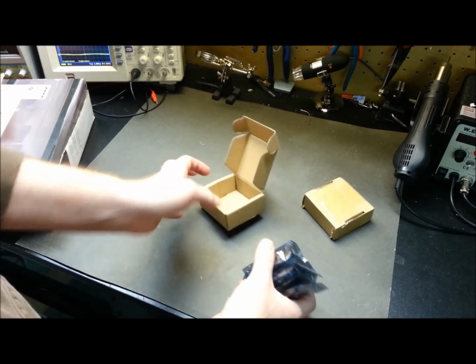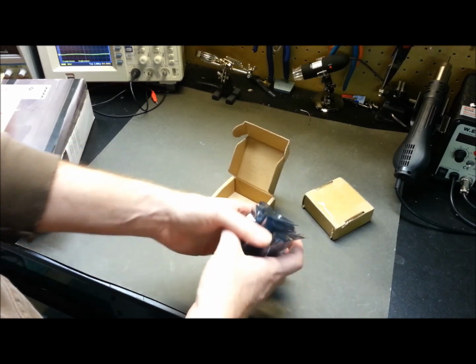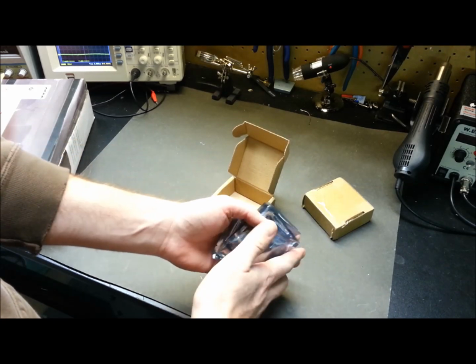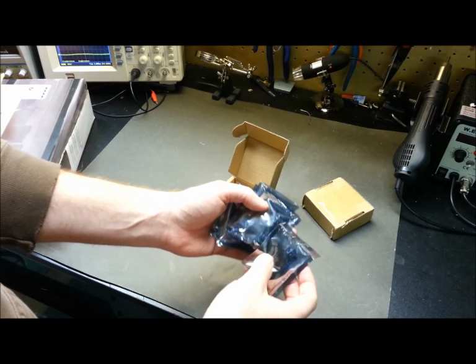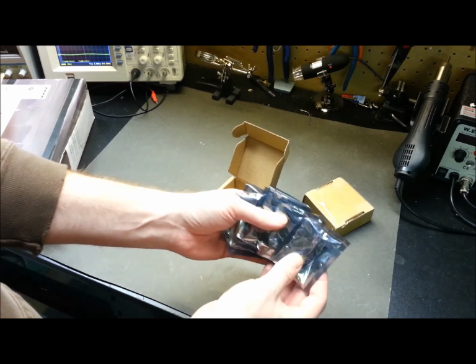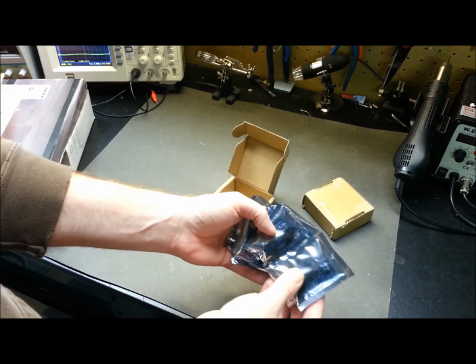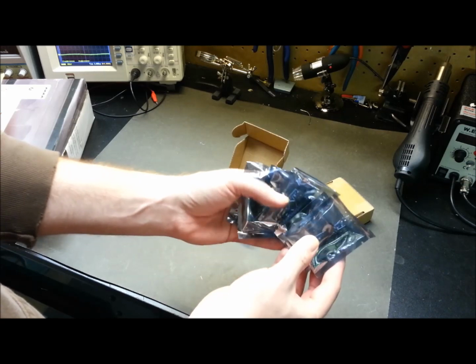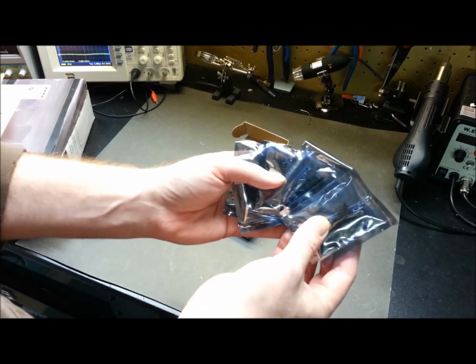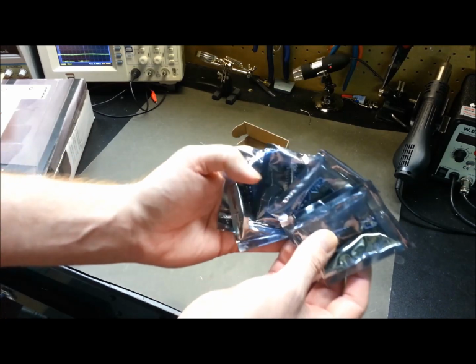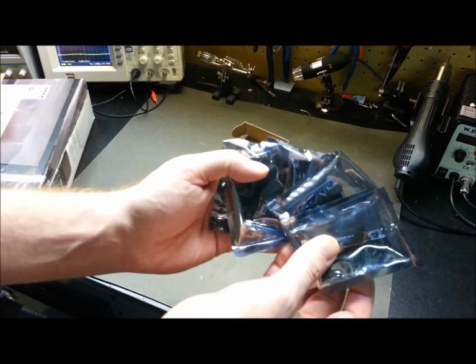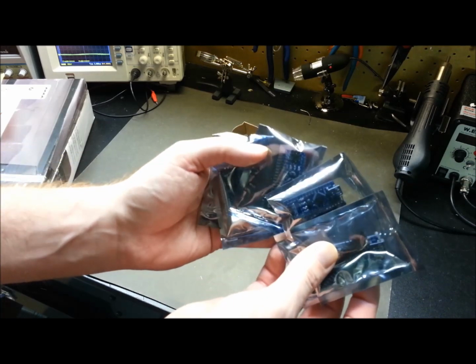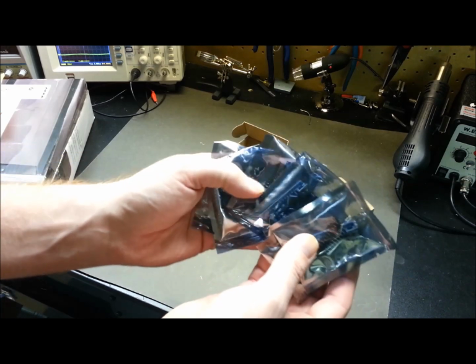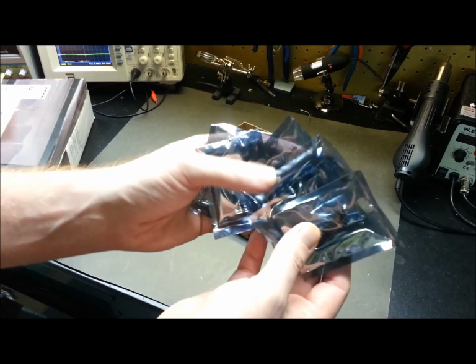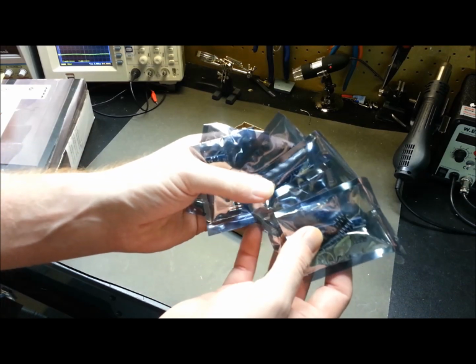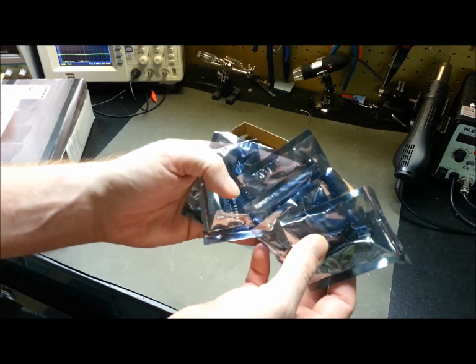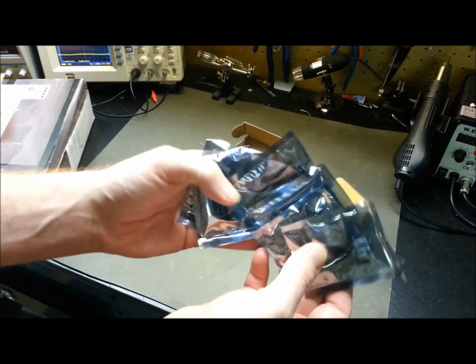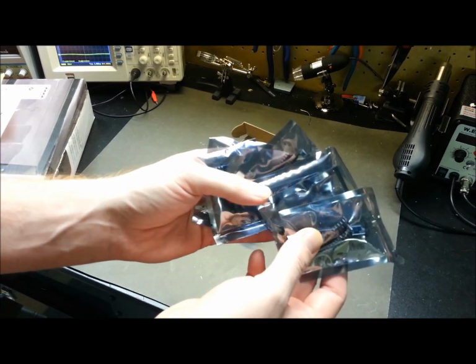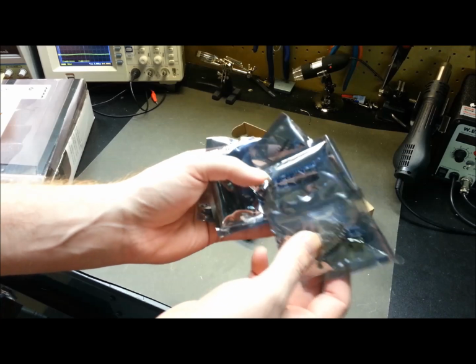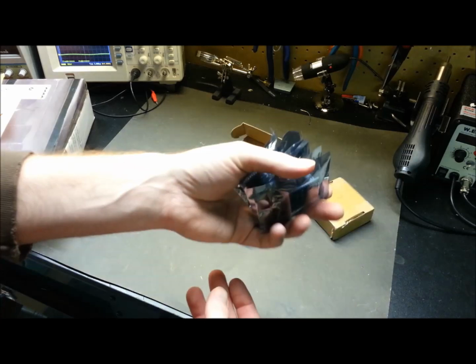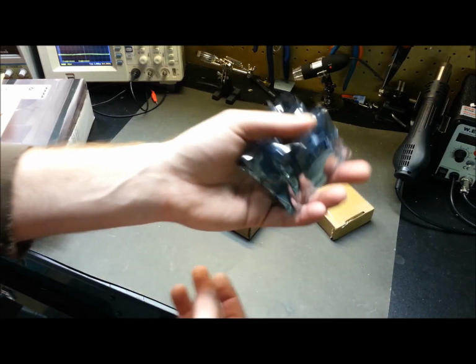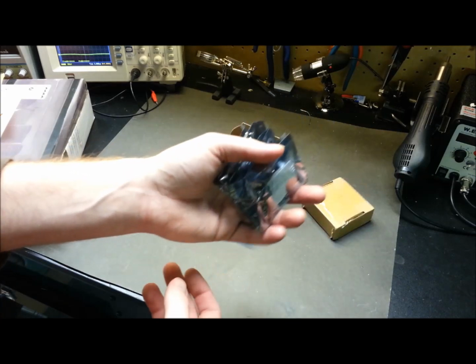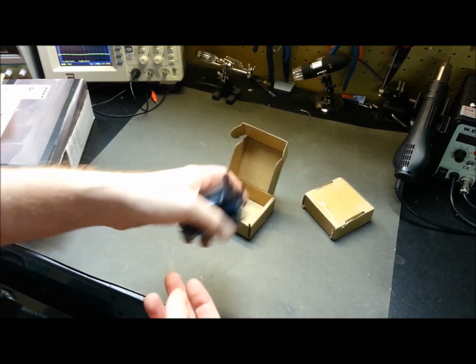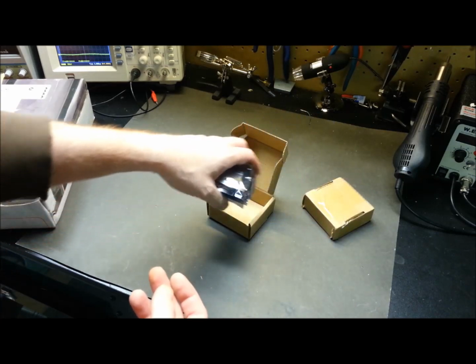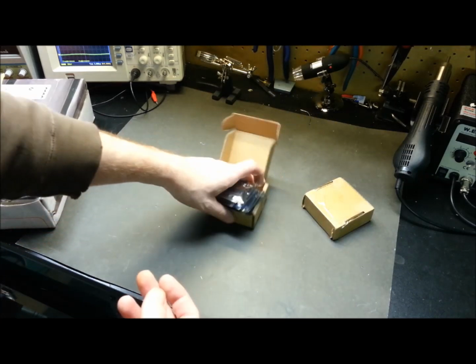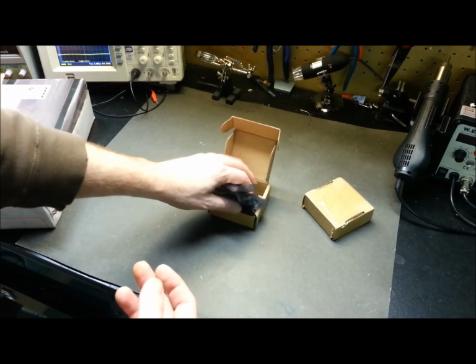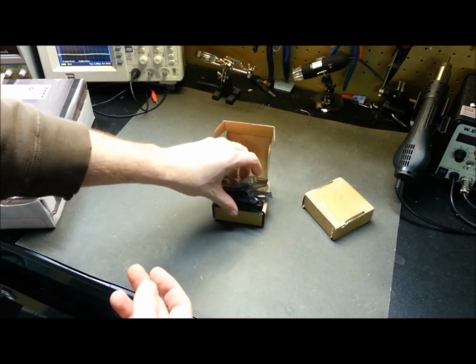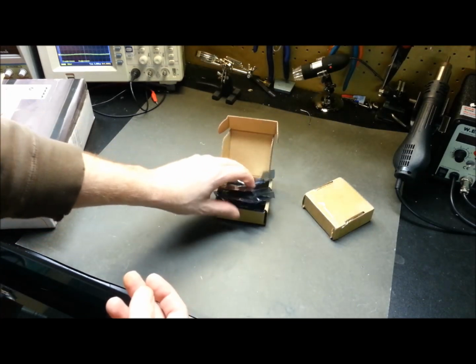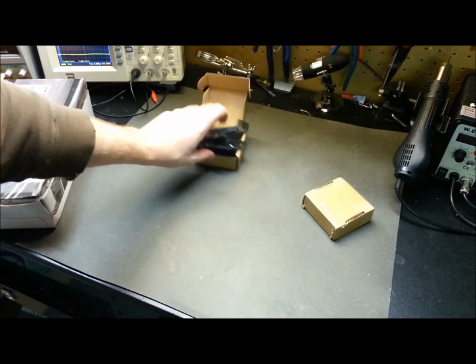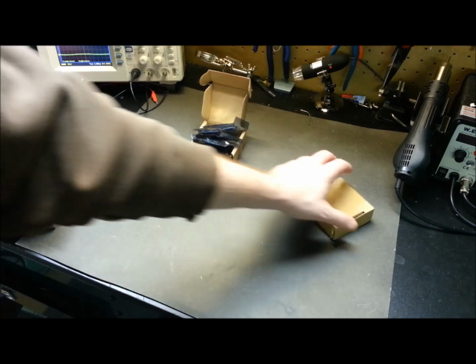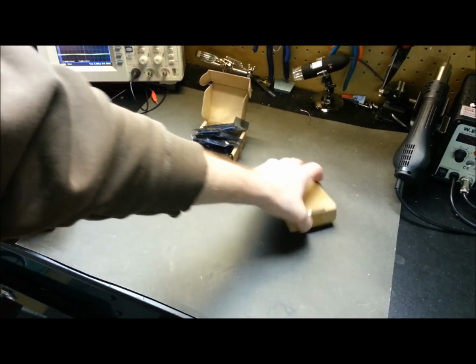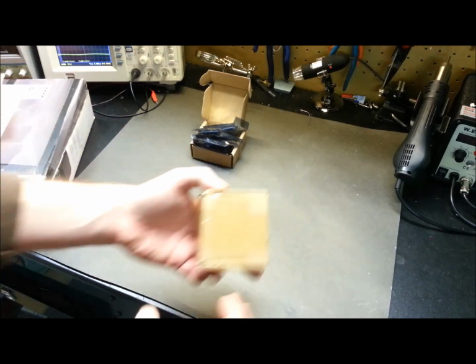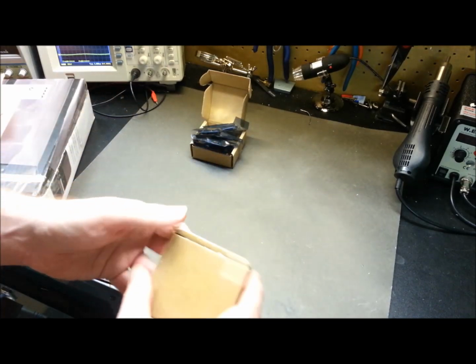And on to a couple of boxes I haven't opened yet. We have more Arduino boards — got six of these. I should be all set for Arduino boards for probably the remainder of this year.